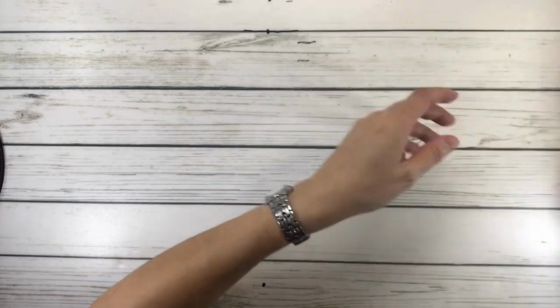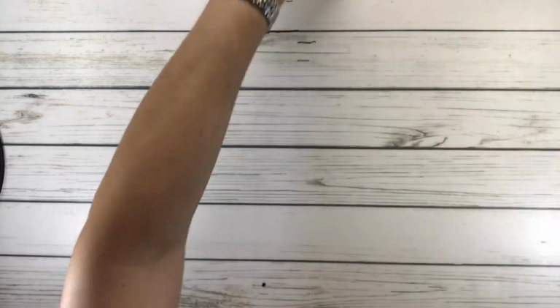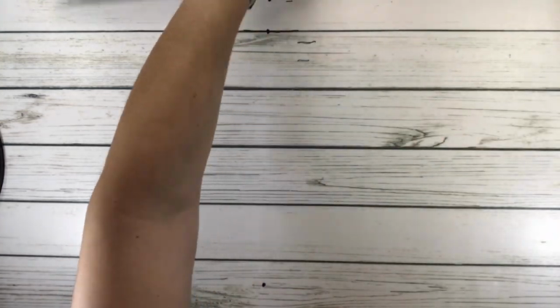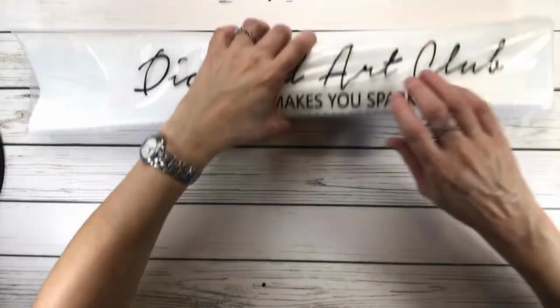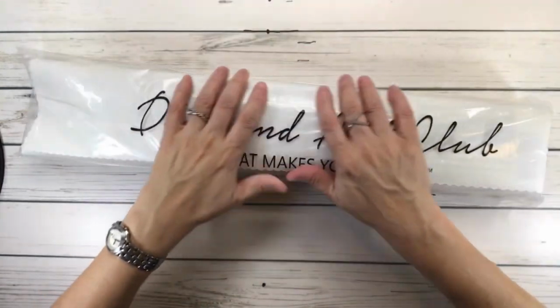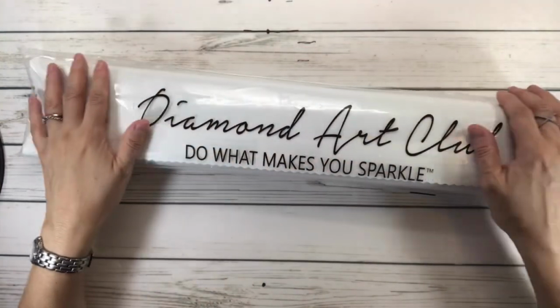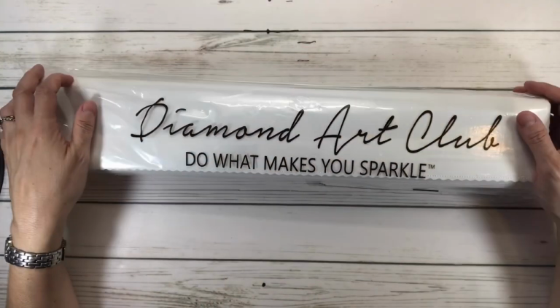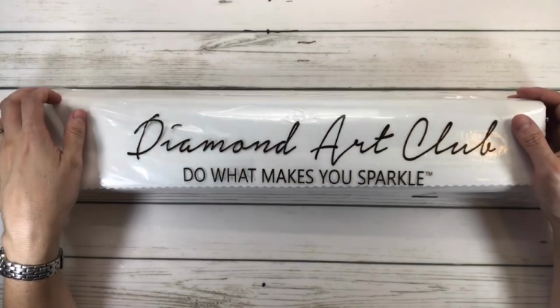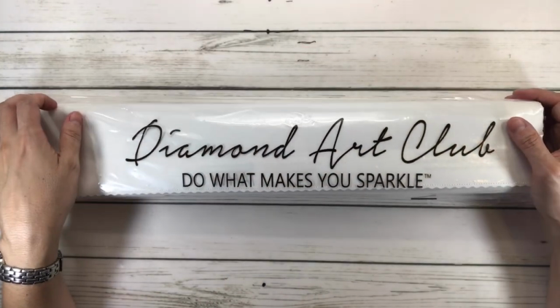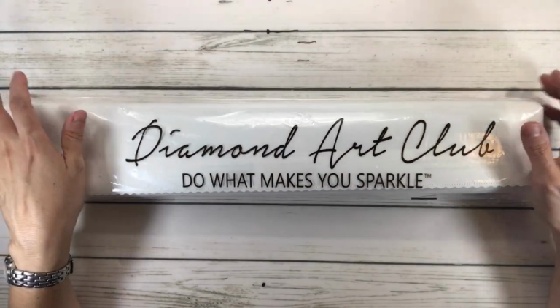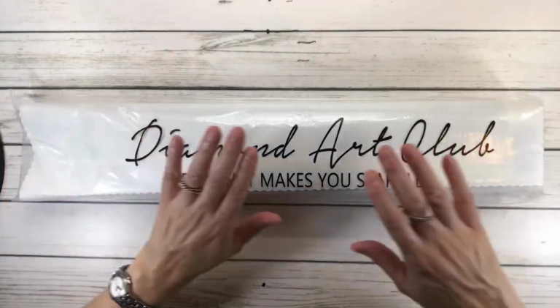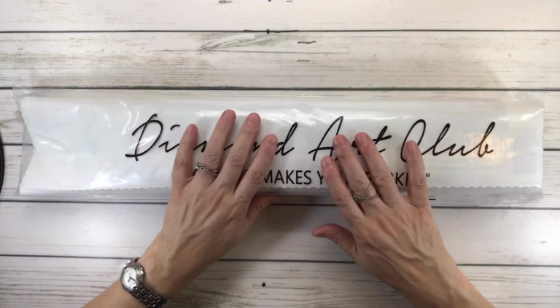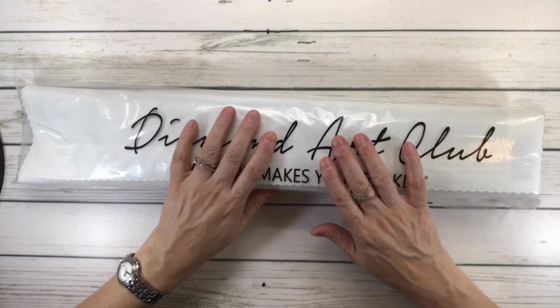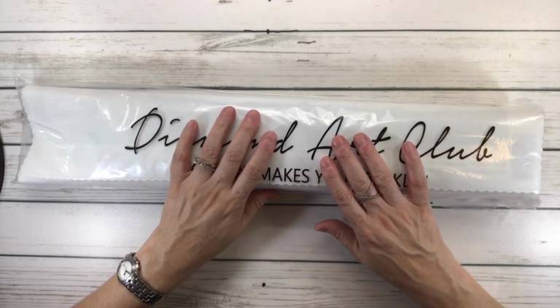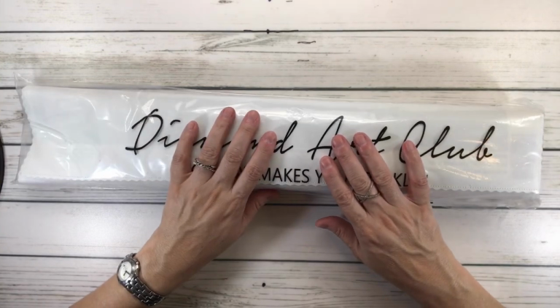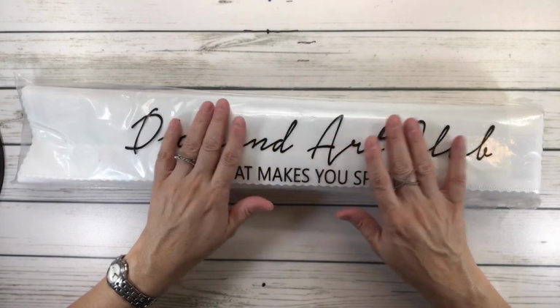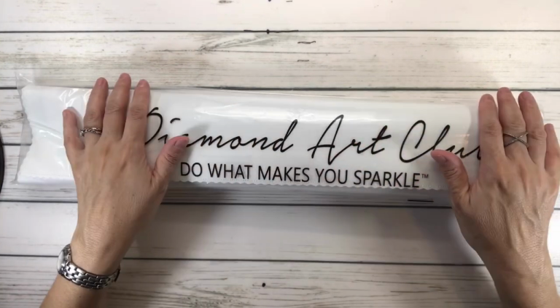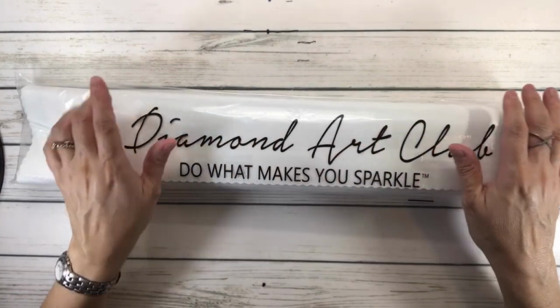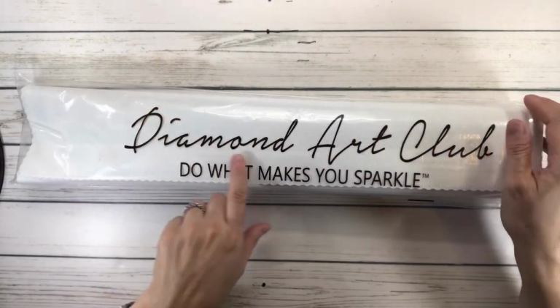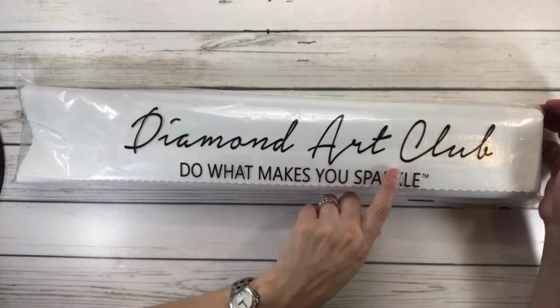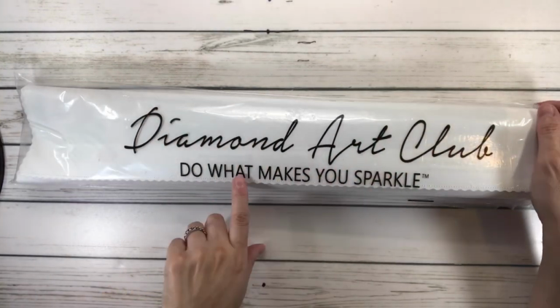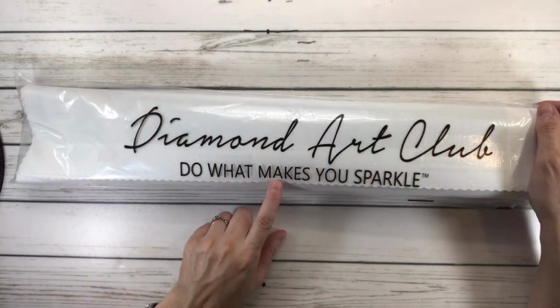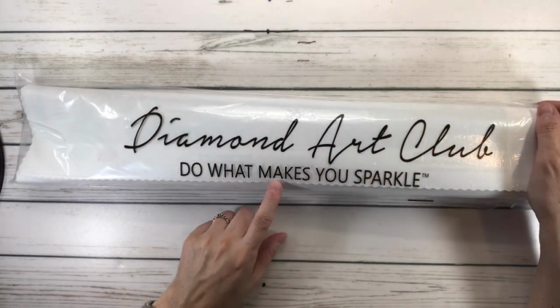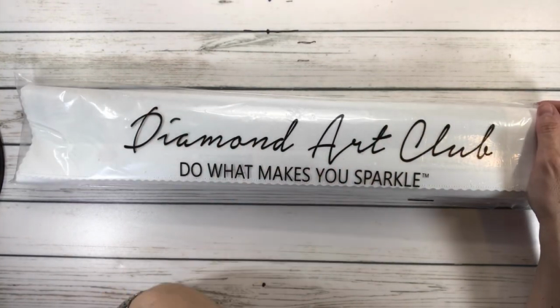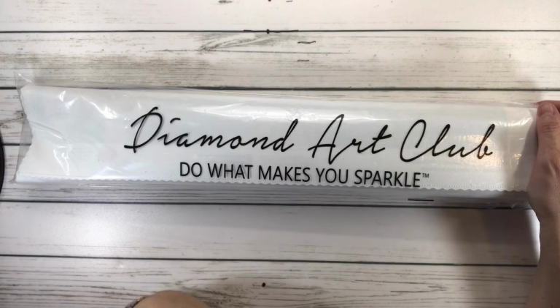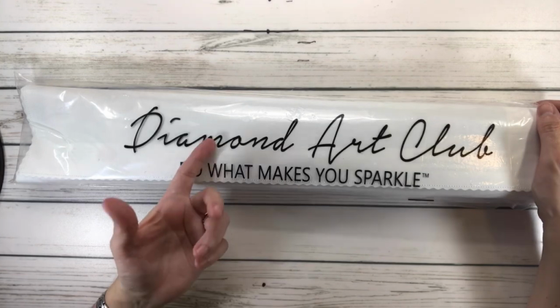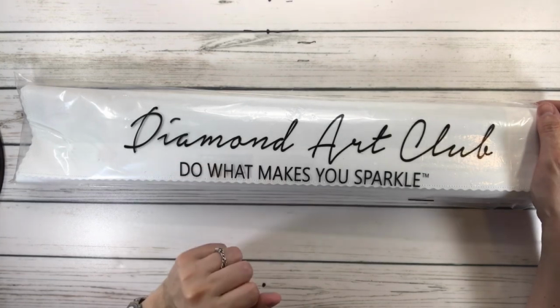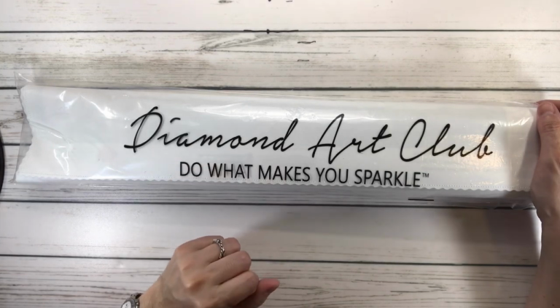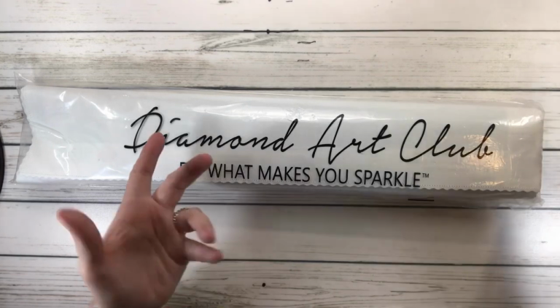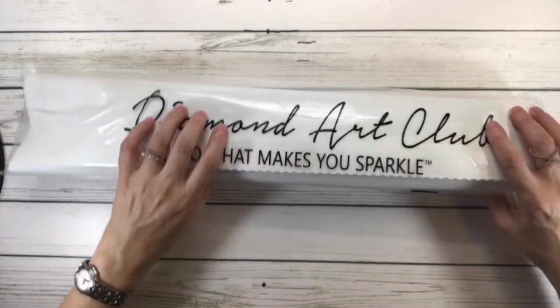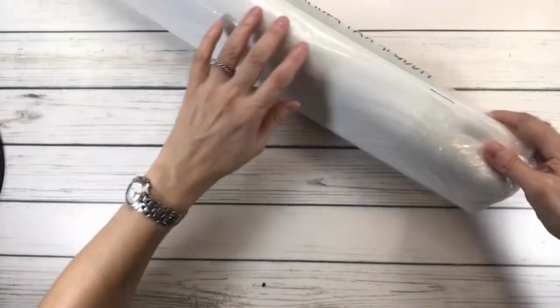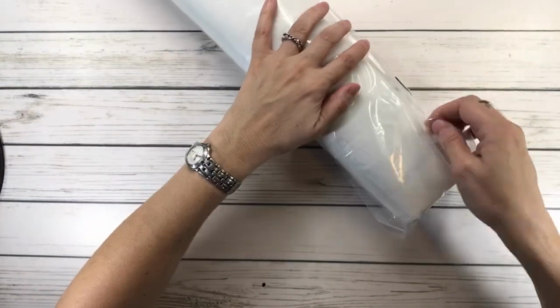All the paintings come in this plastic covering, I guess just to protect it while it's traveling. And it says Diamond Art Club — 'do what makes you sparkle.' But I always say, do what makes you happy. Why not?